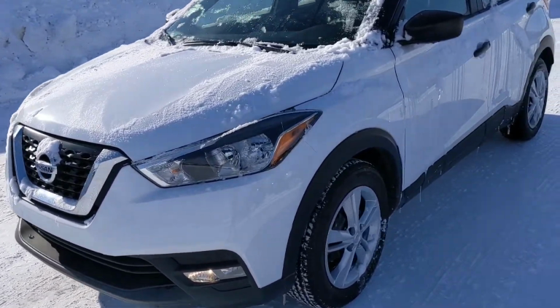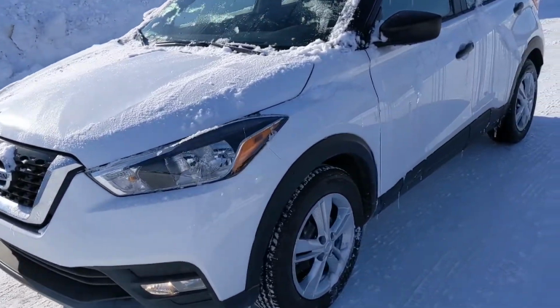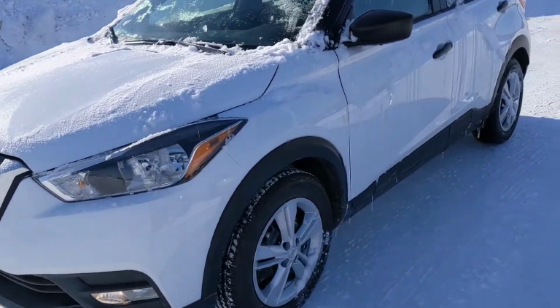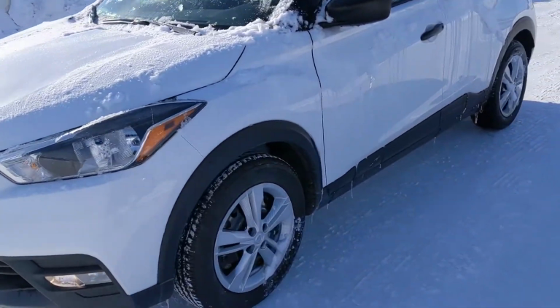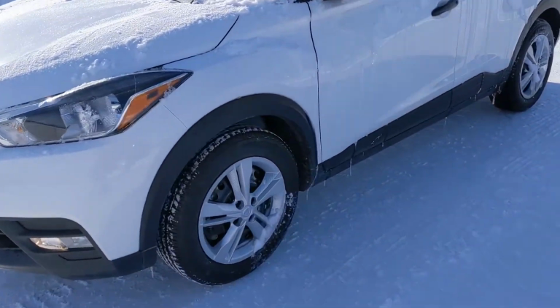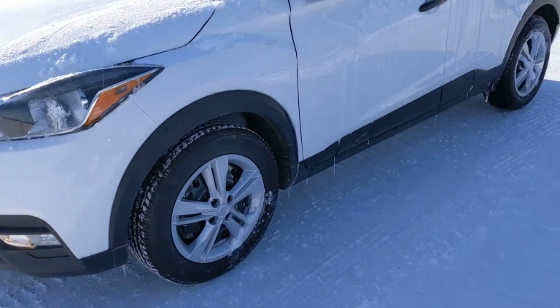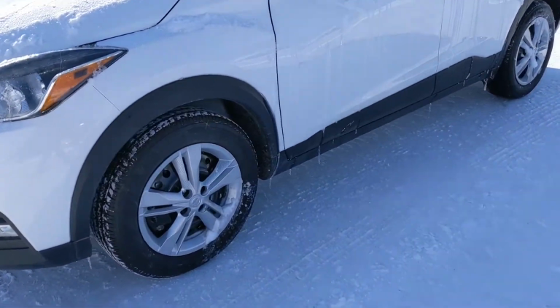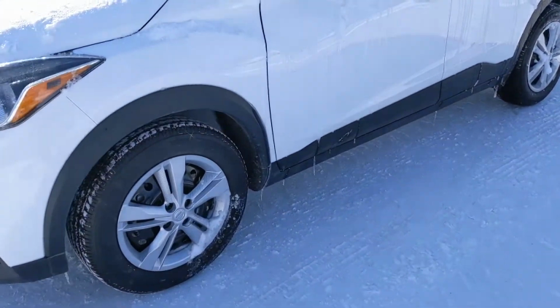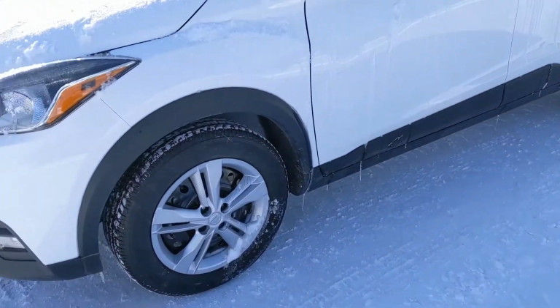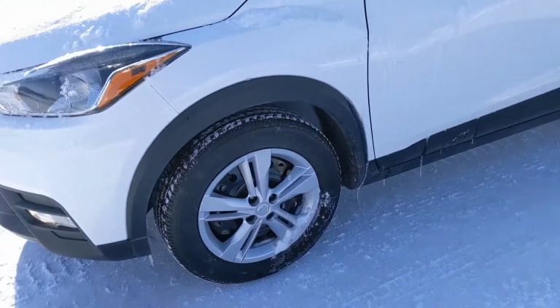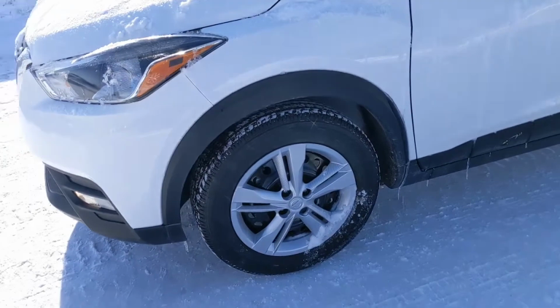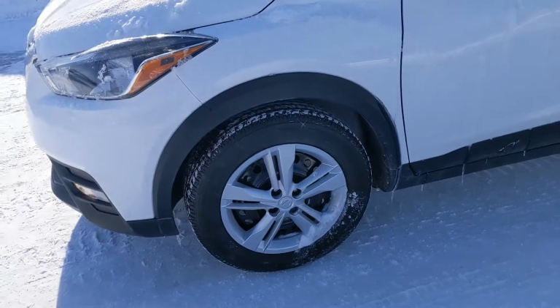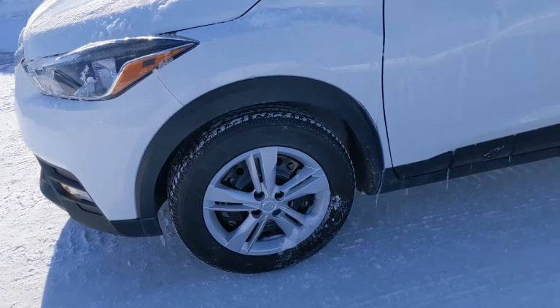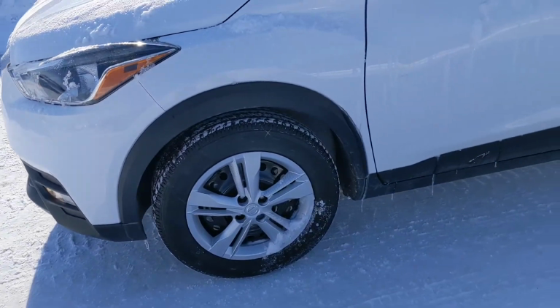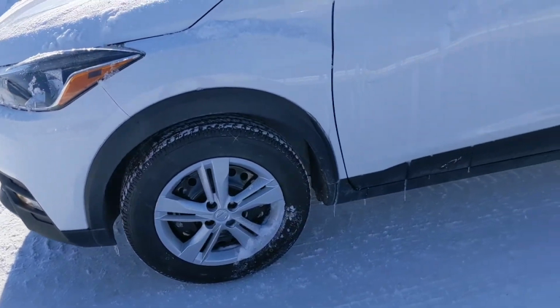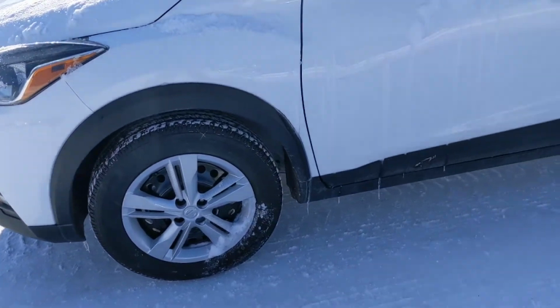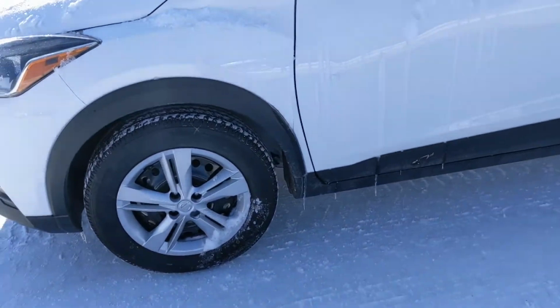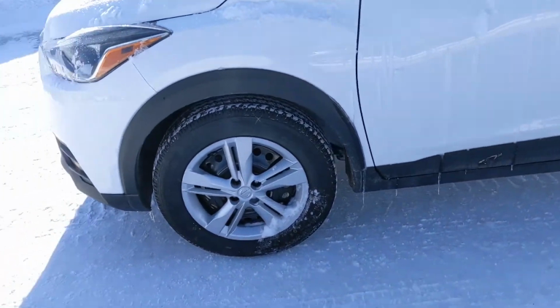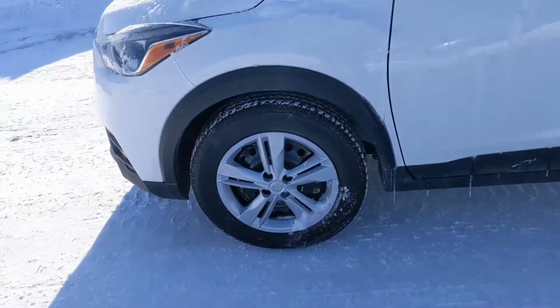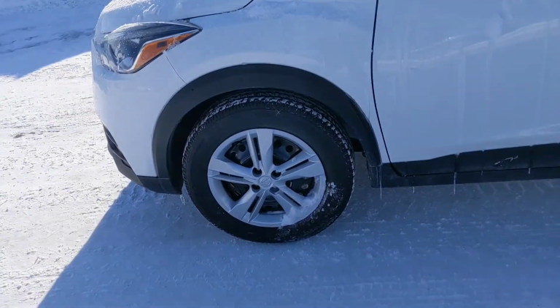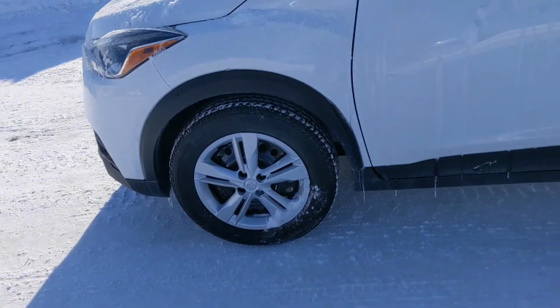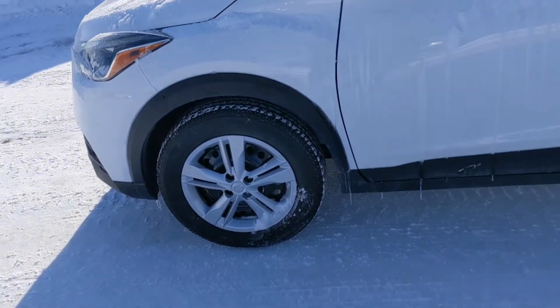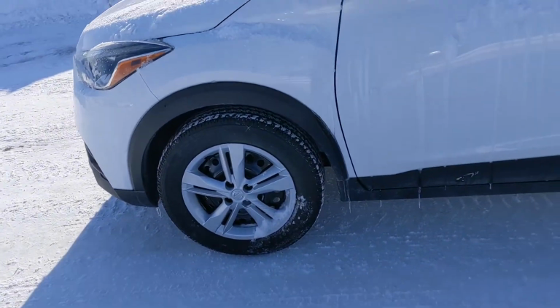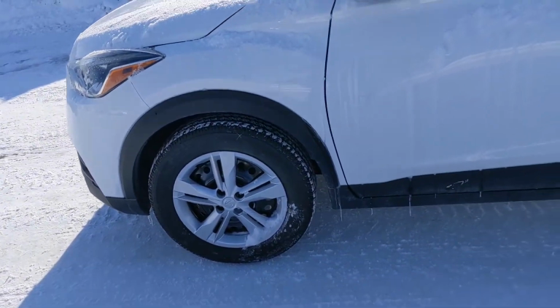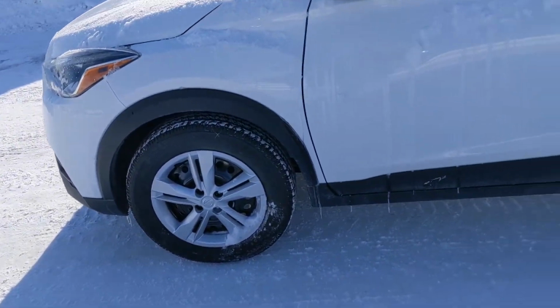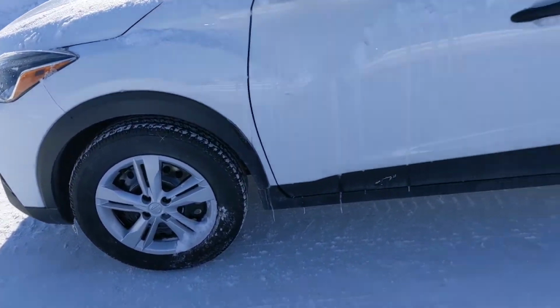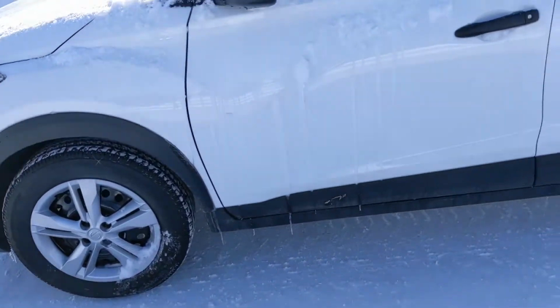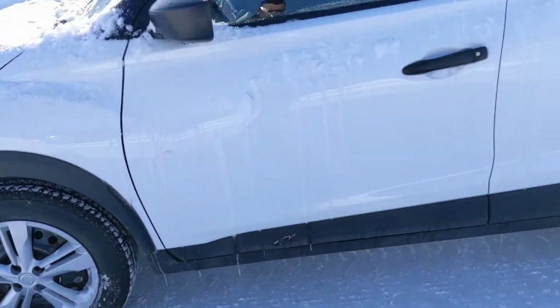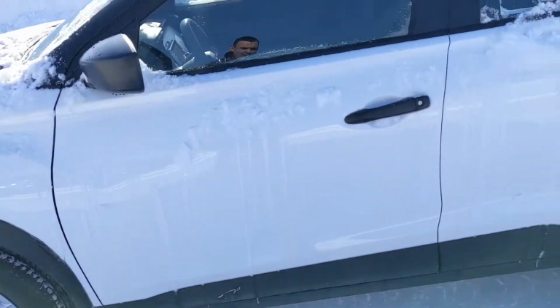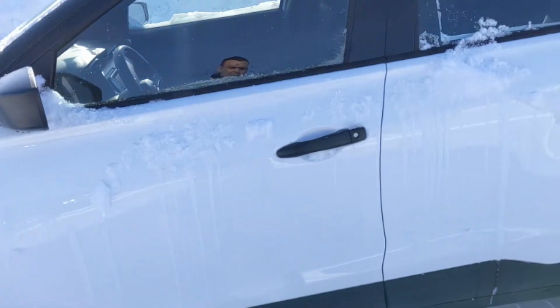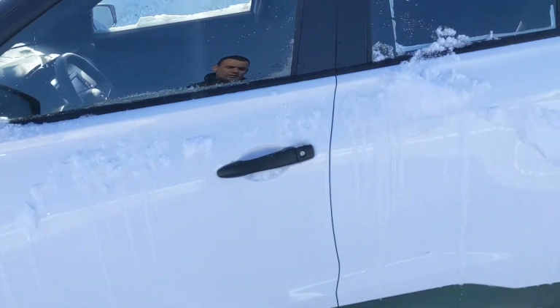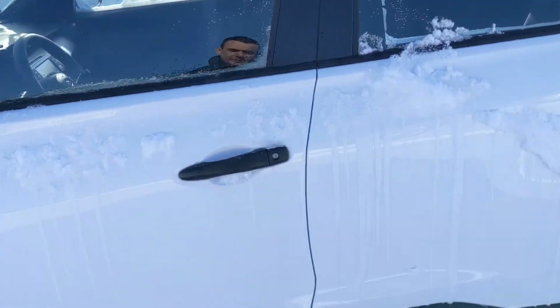Intelligent emergency braking on this one as well. You're going to get the 16-inch steel wheels with those wheel covers there on the all-season tires — covers just to add to the look a little bit.